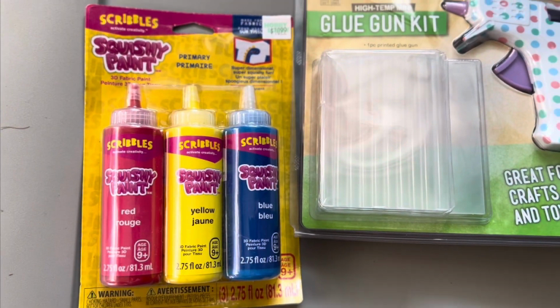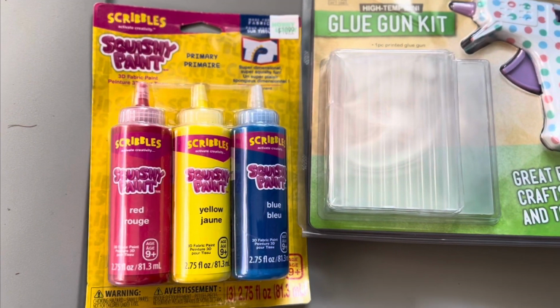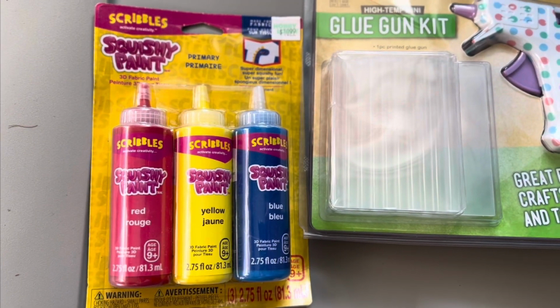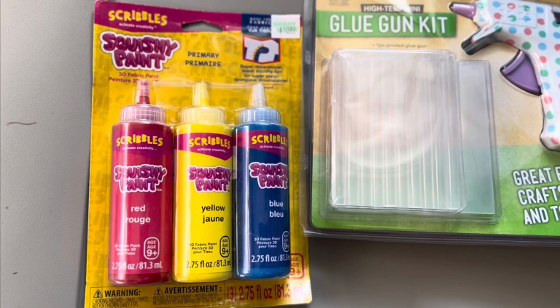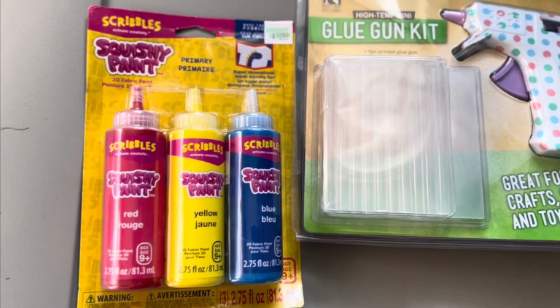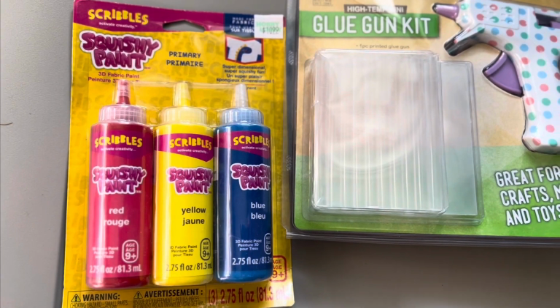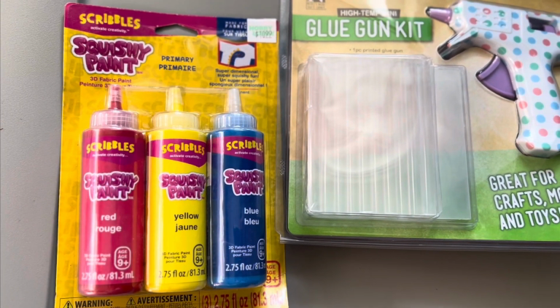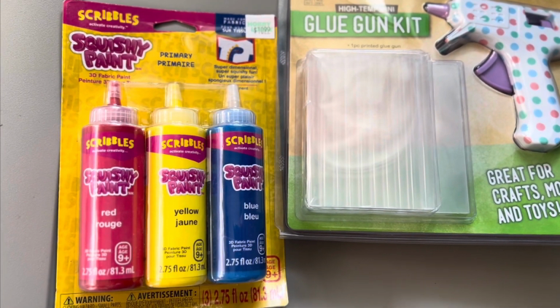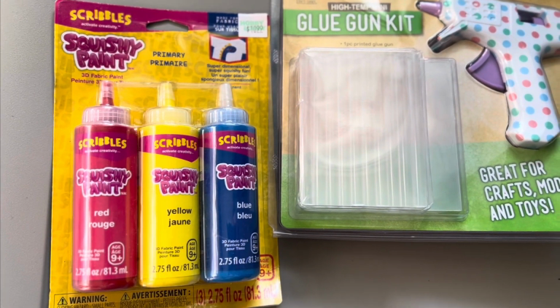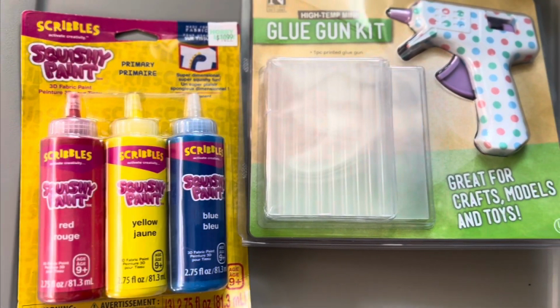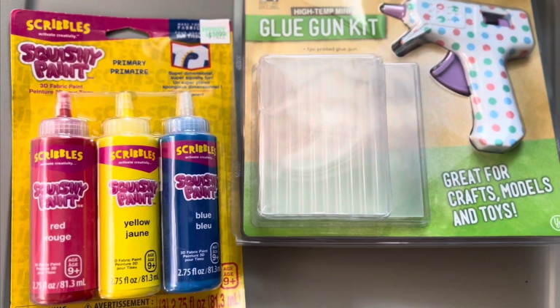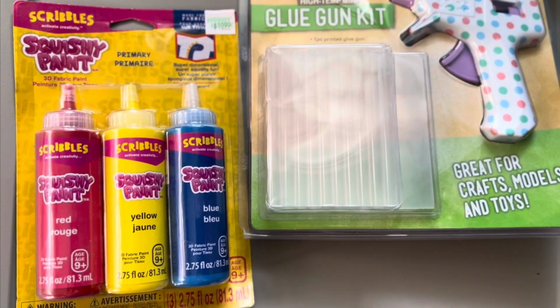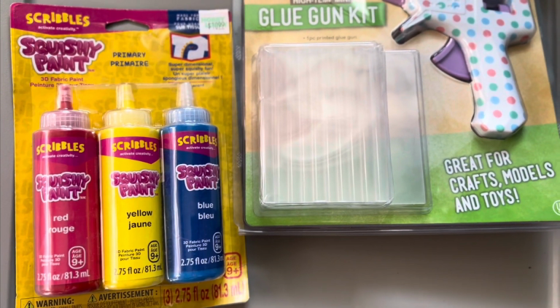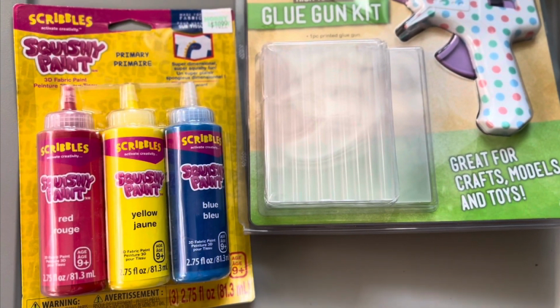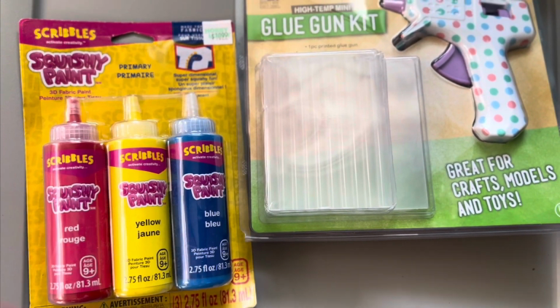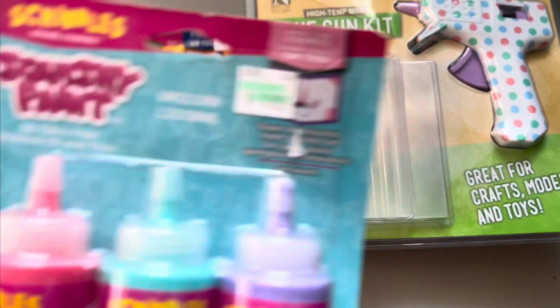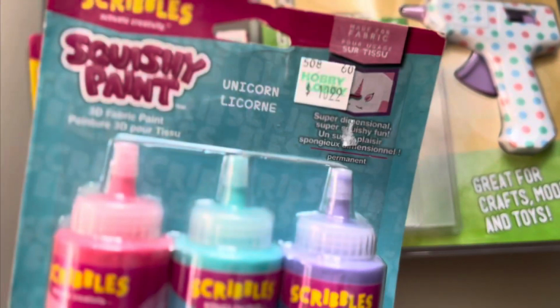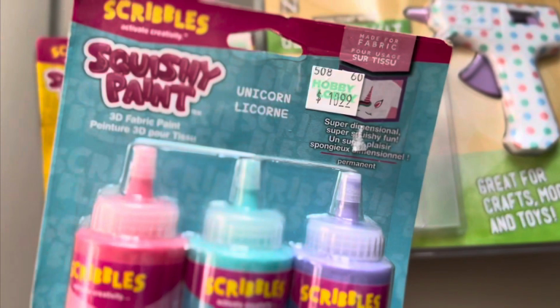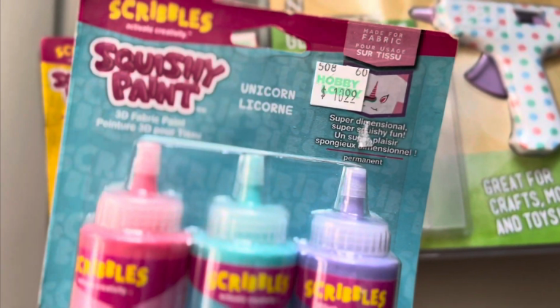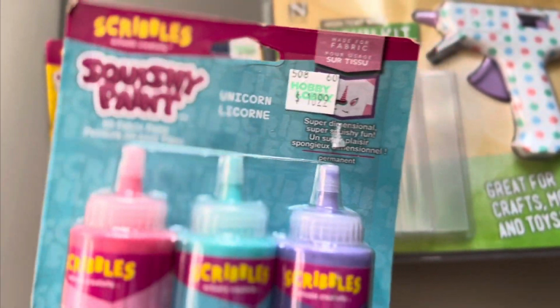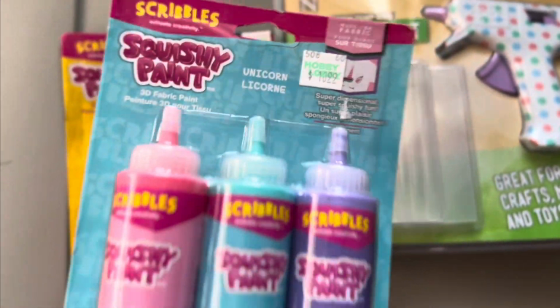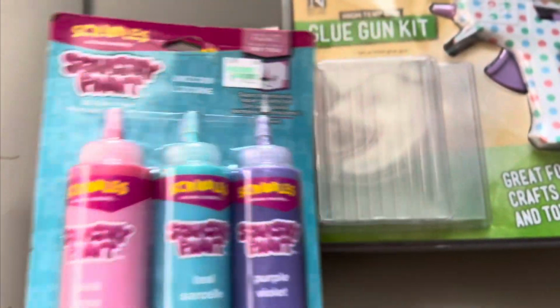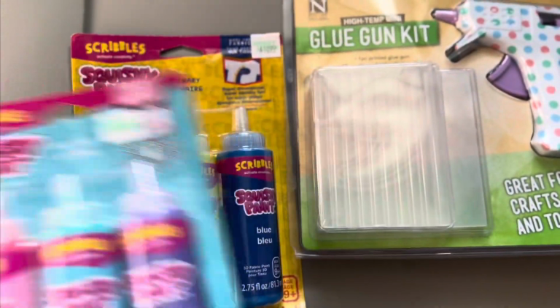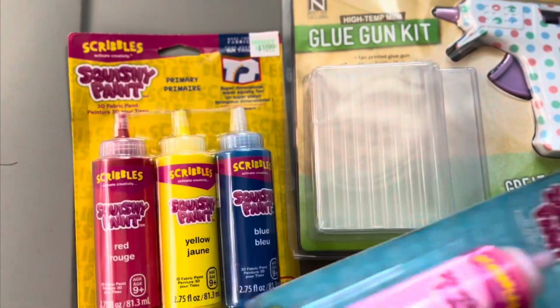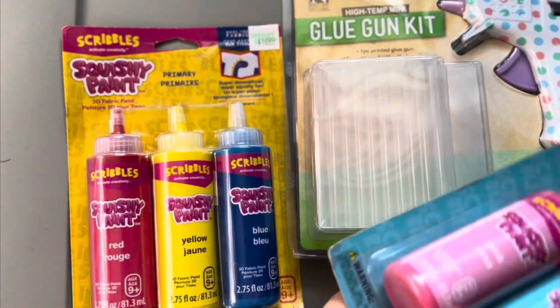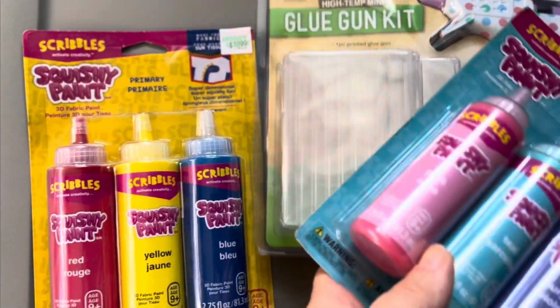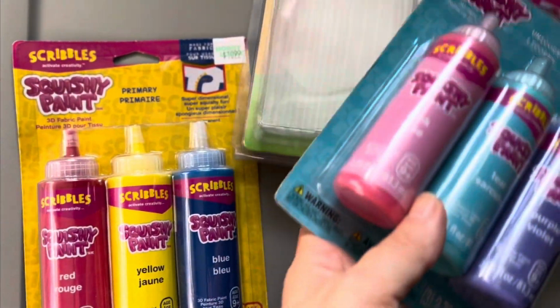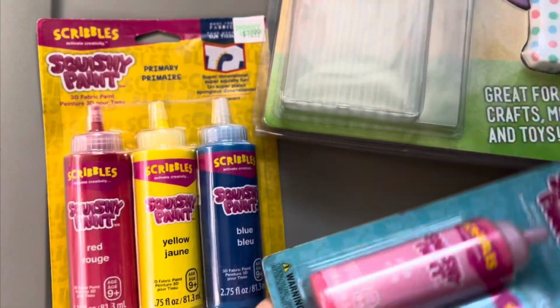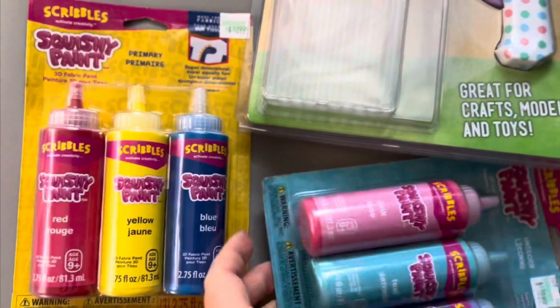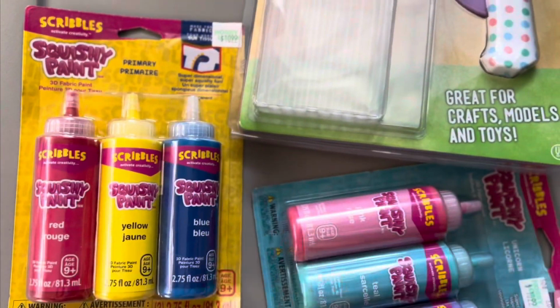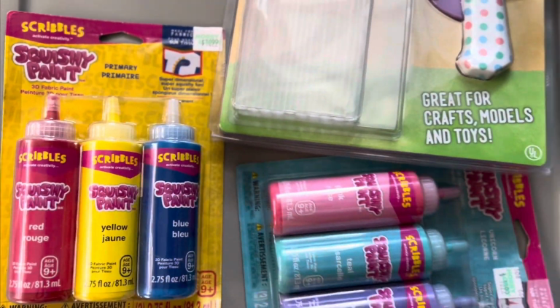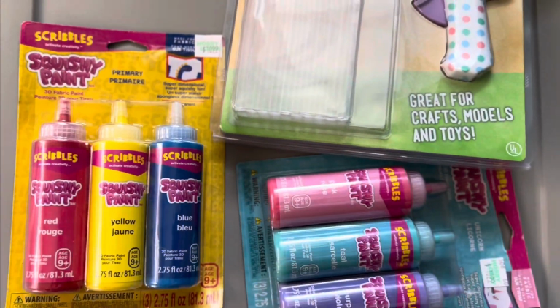Of Scribbies squishy paints — you know, the kind that makes a 3D-ish effect on clothing. These are four dollars each pack.